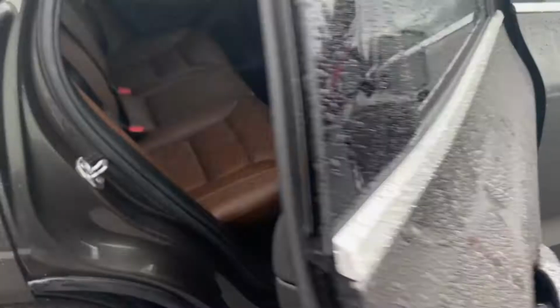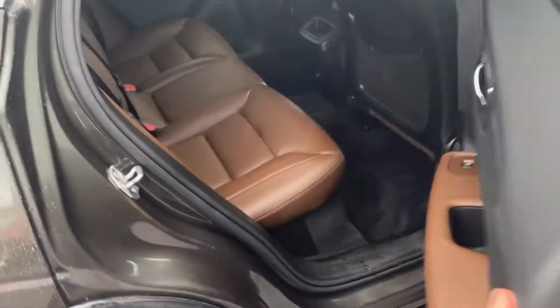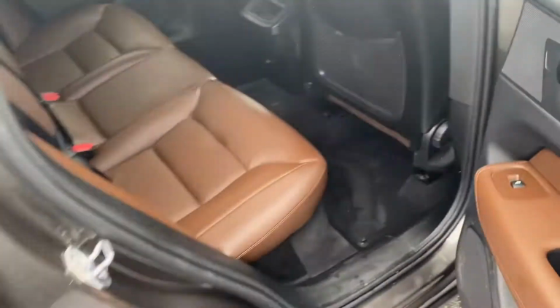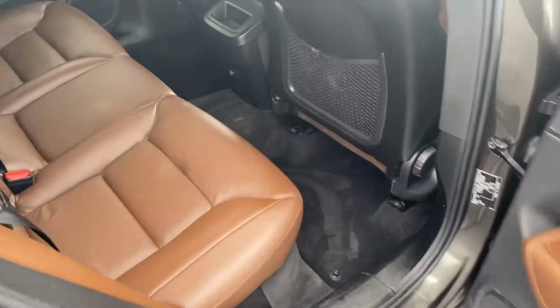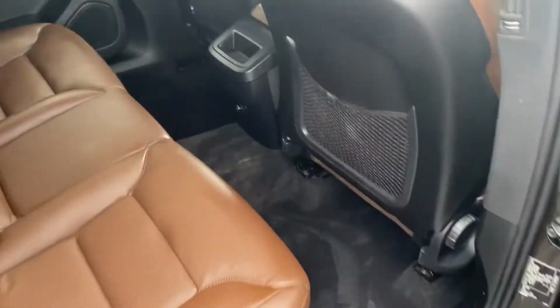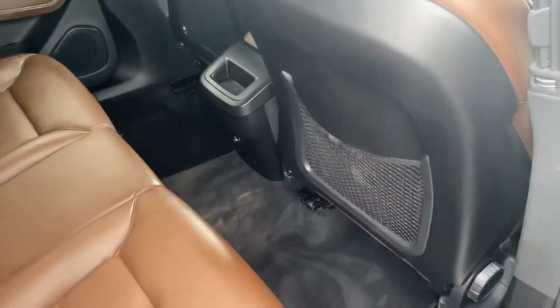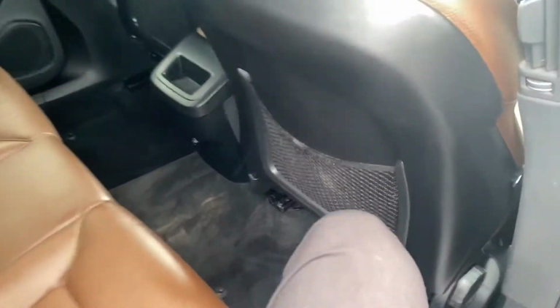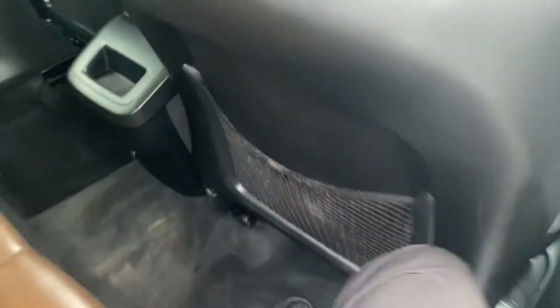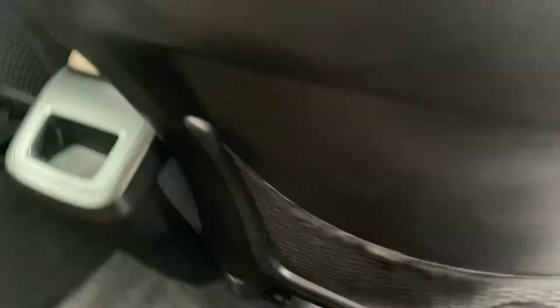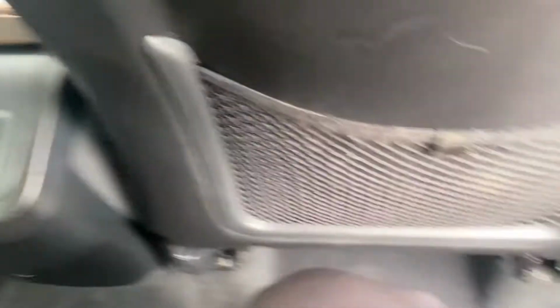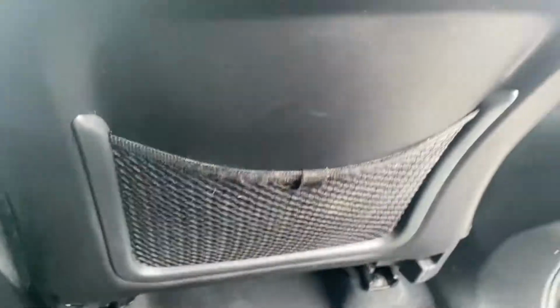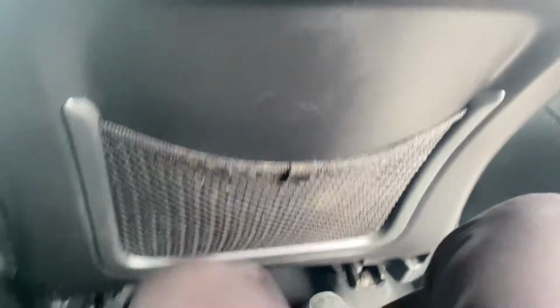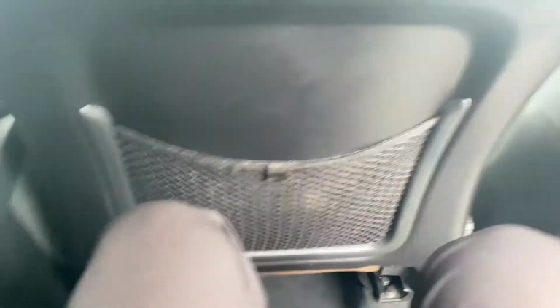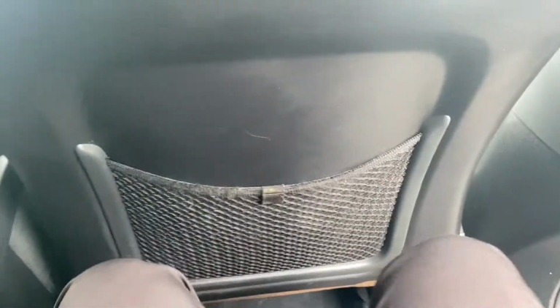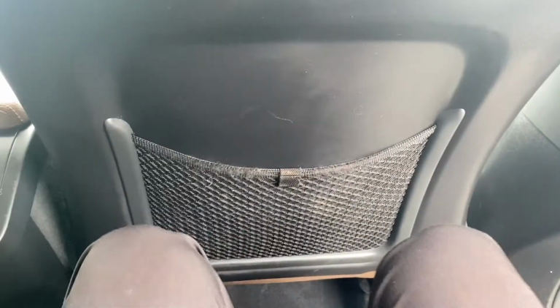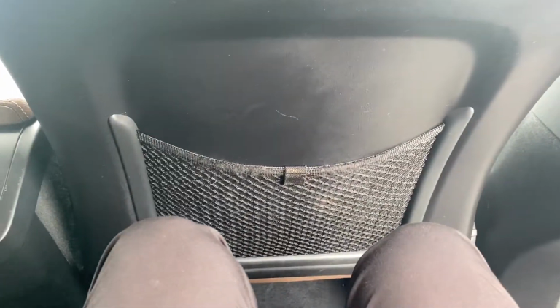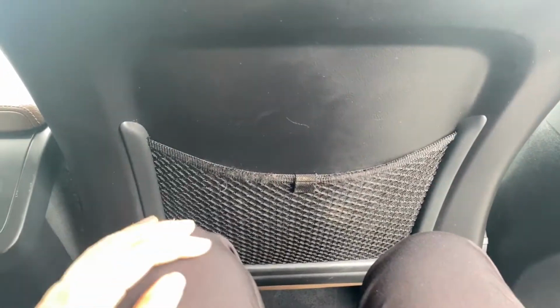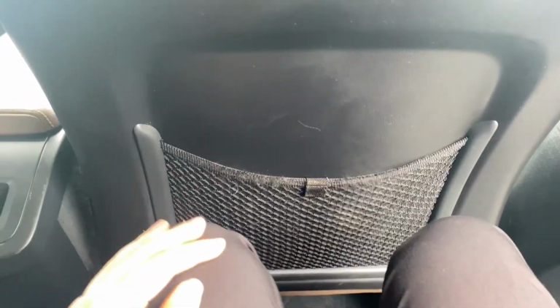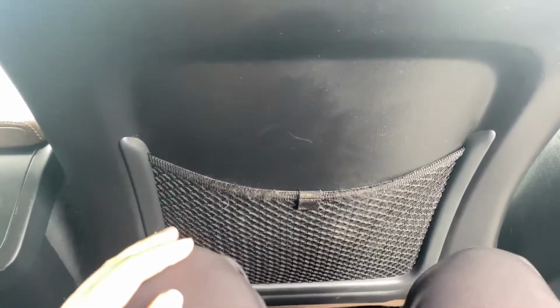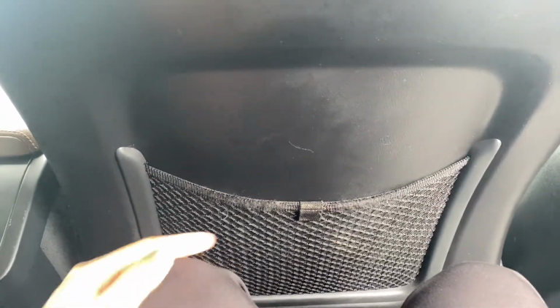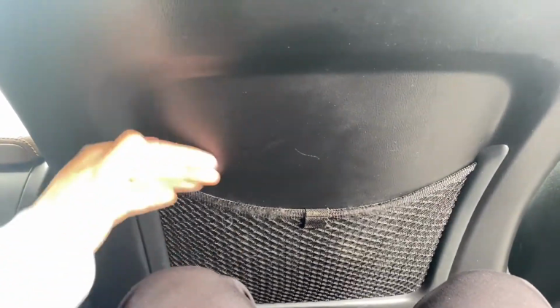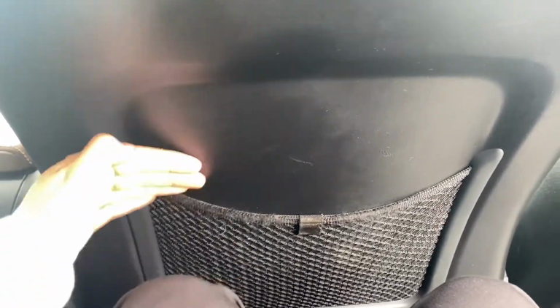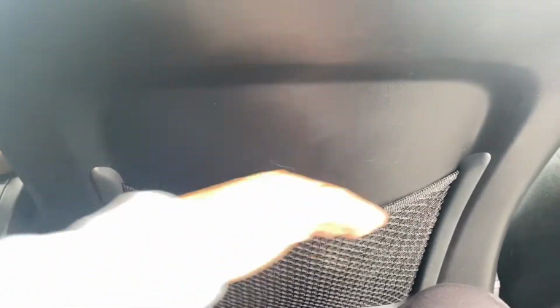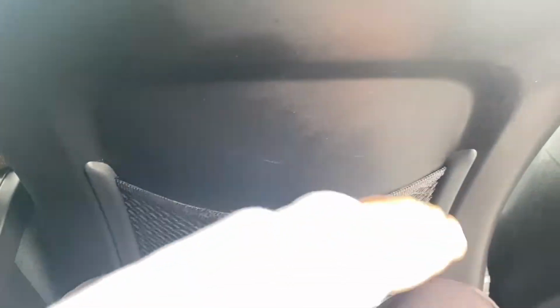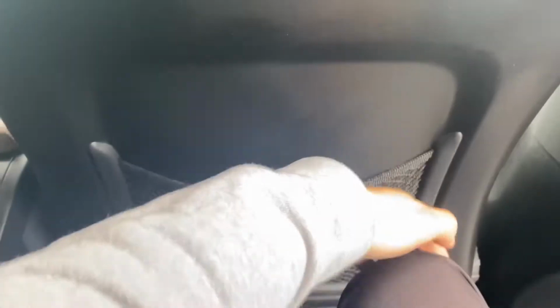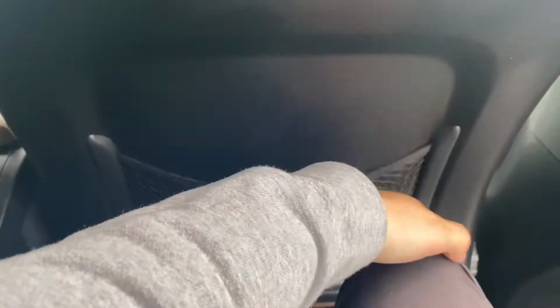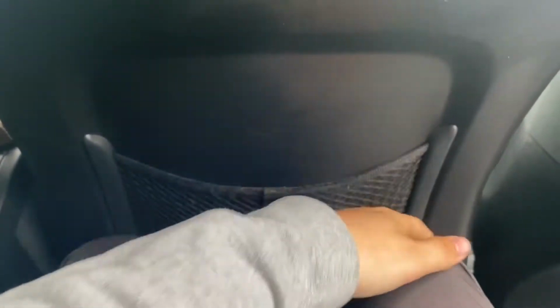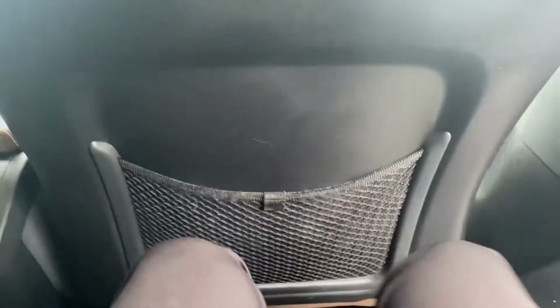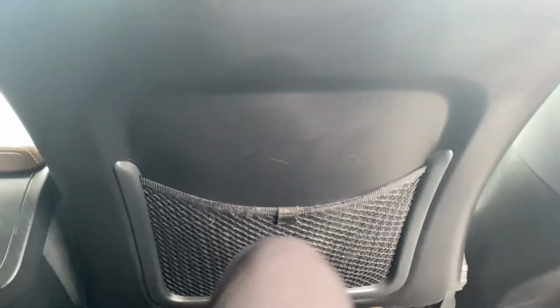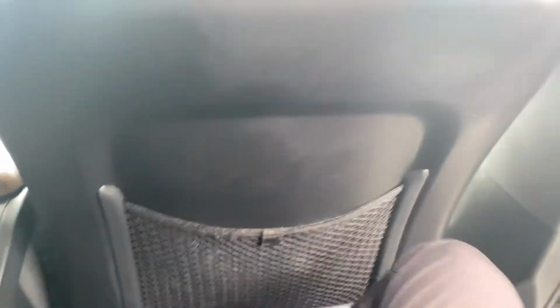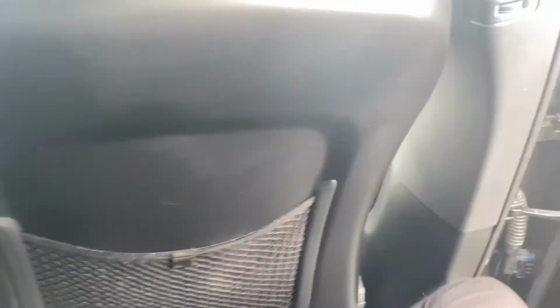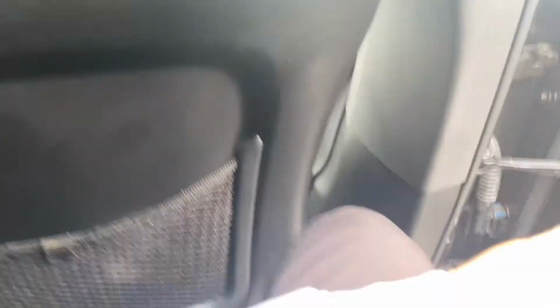I'll open up the back seat here so we can take a look at the knee and leg room. The seat in front is in my driving position and I'm 5'10". As you can see, there's plenty of knee room here and also lots of headroom.